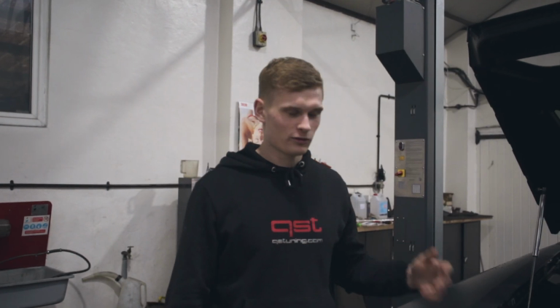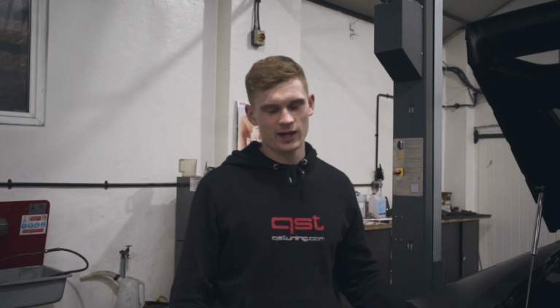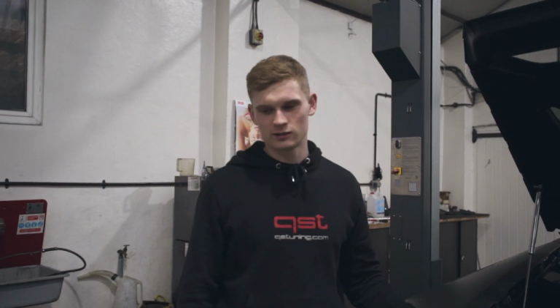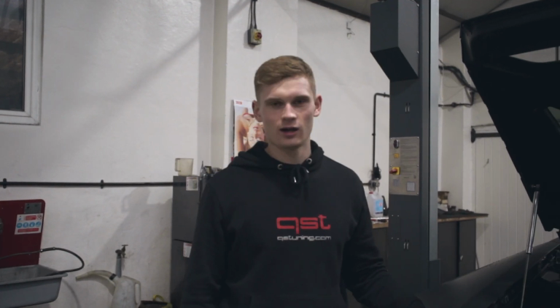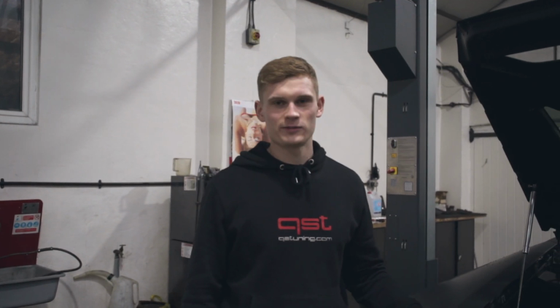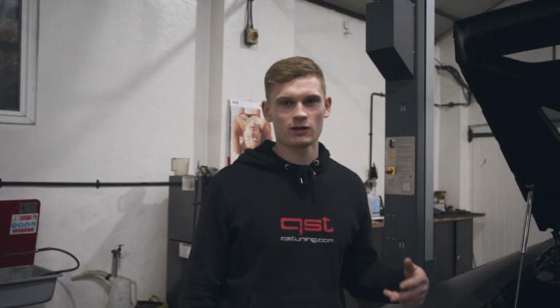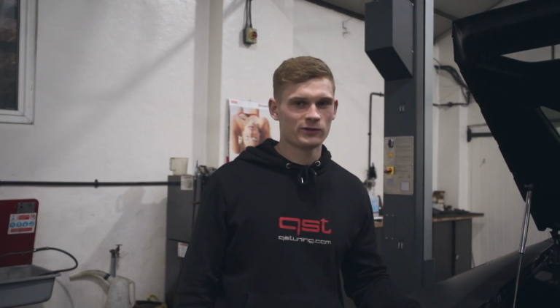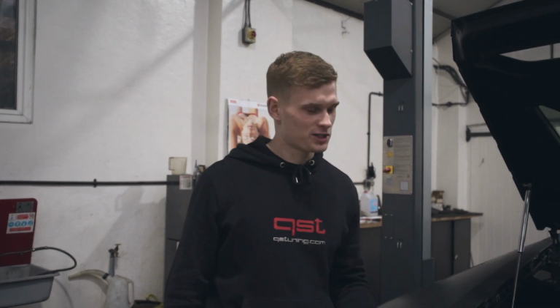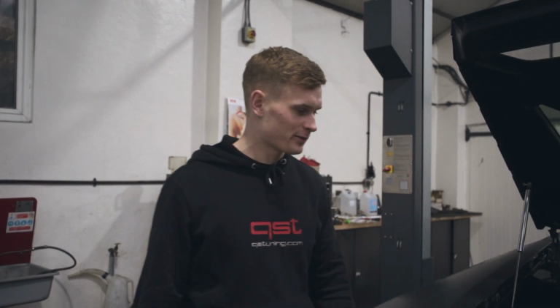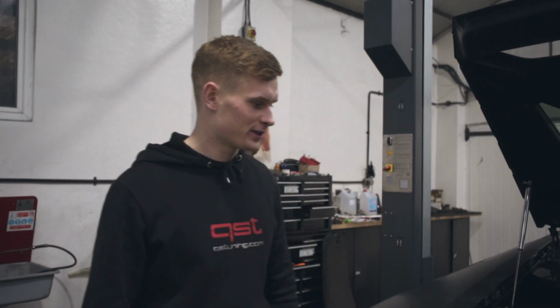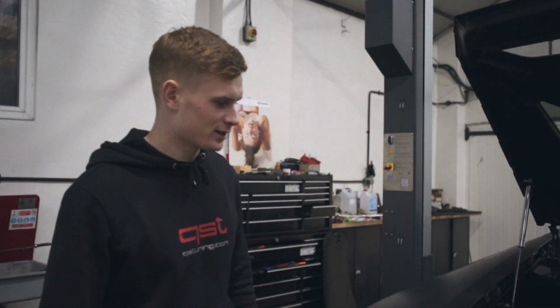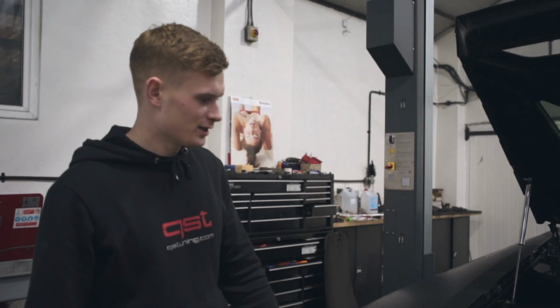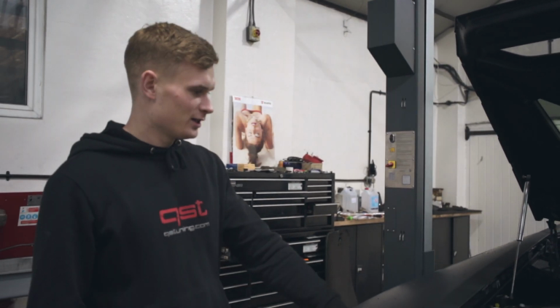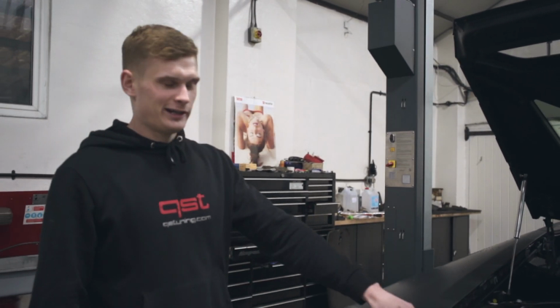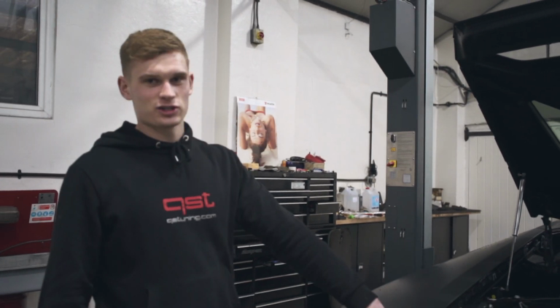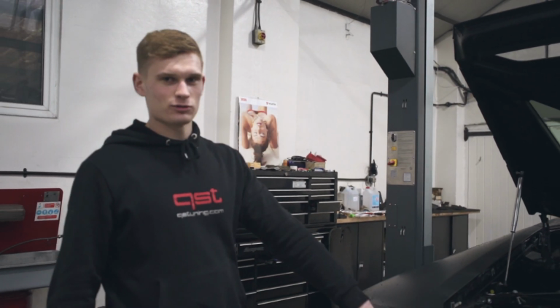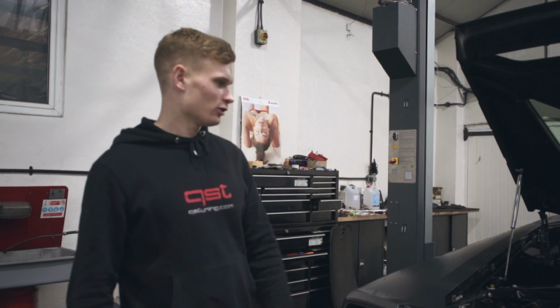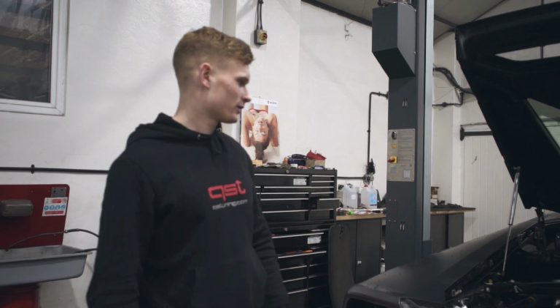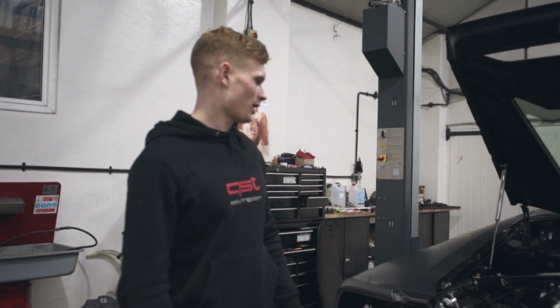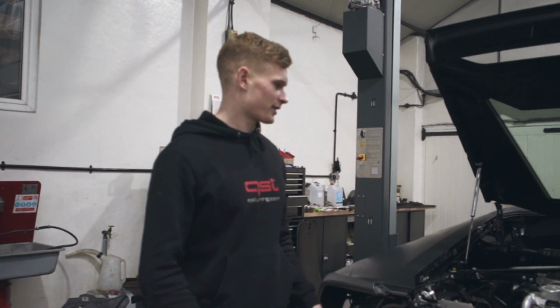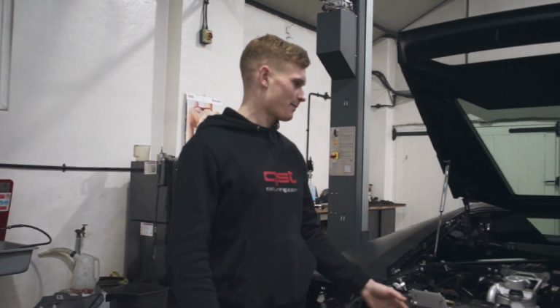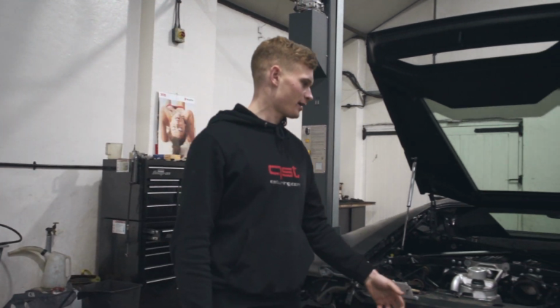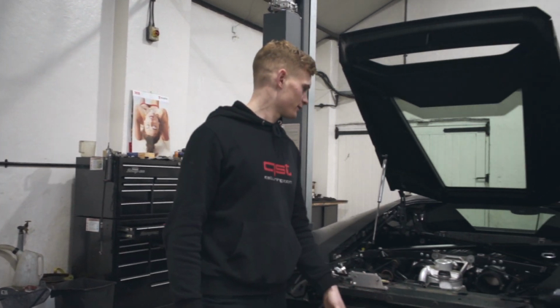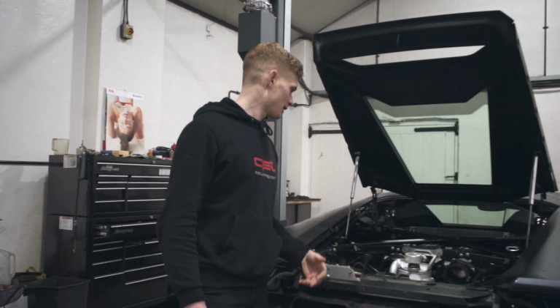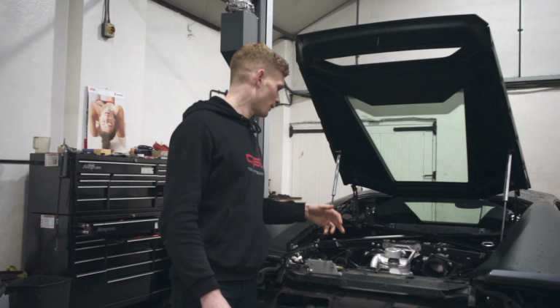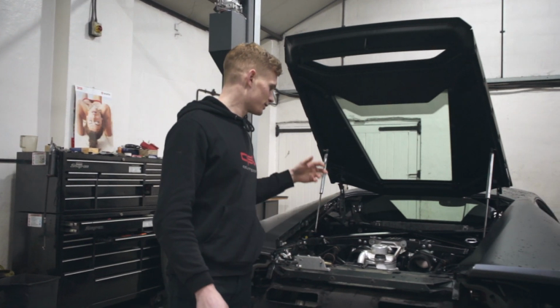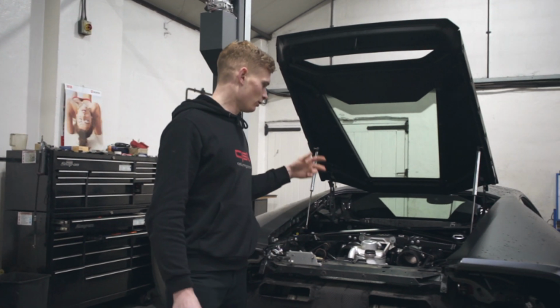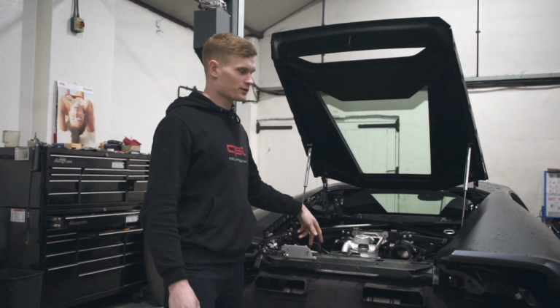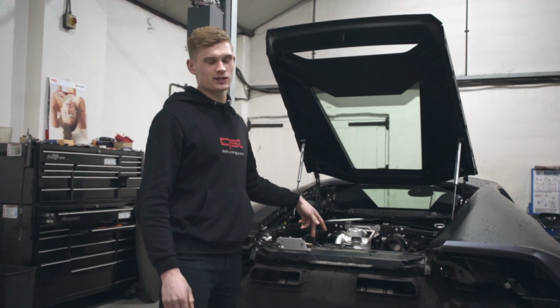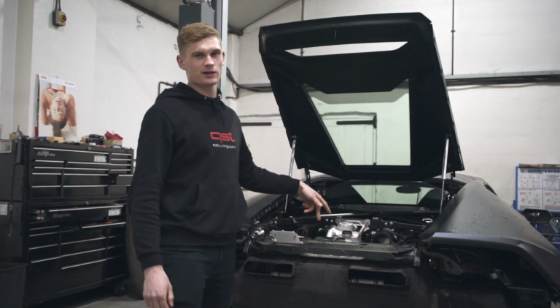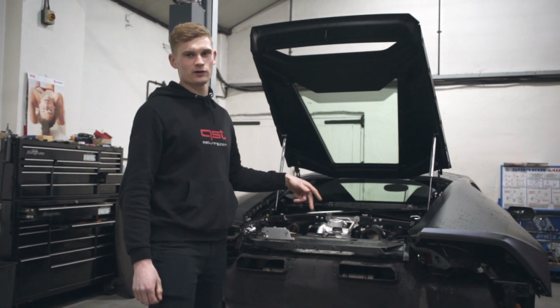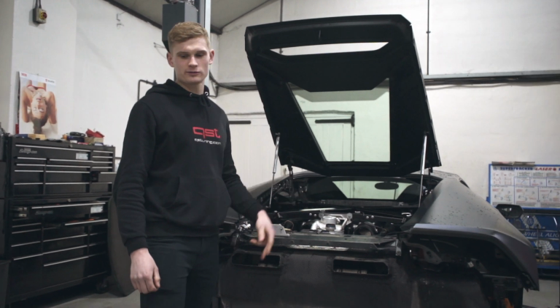The Huracan's Akrapovic has now been fitted, heat shield's on, and the cat-back is now bolted onto the manifolds.